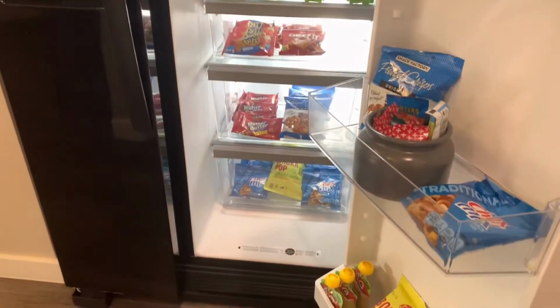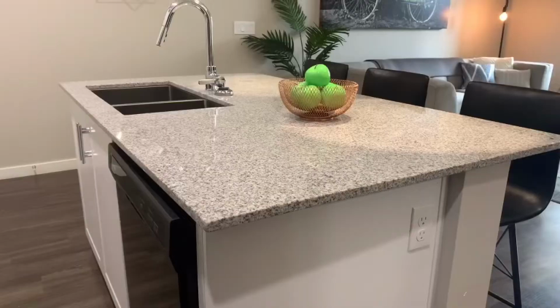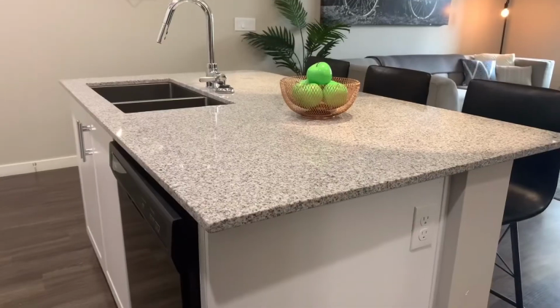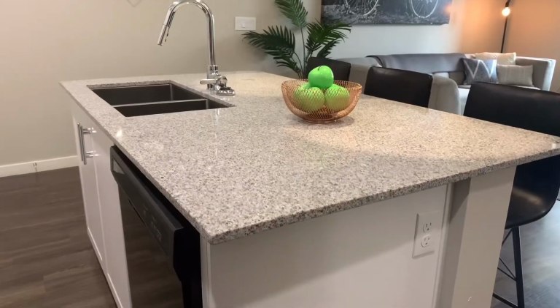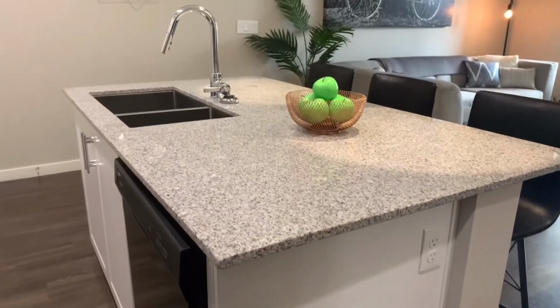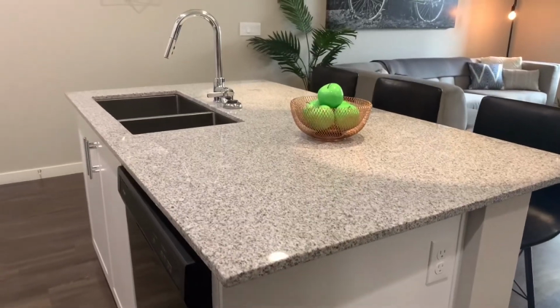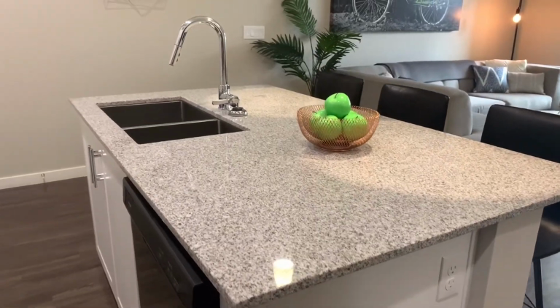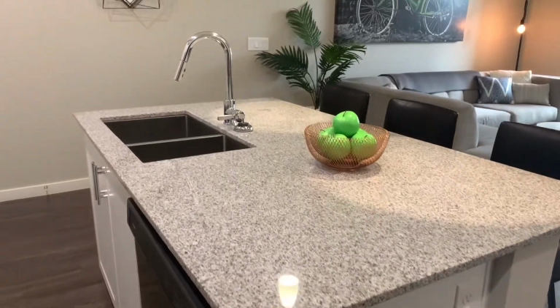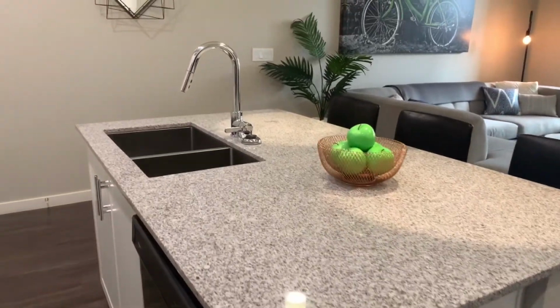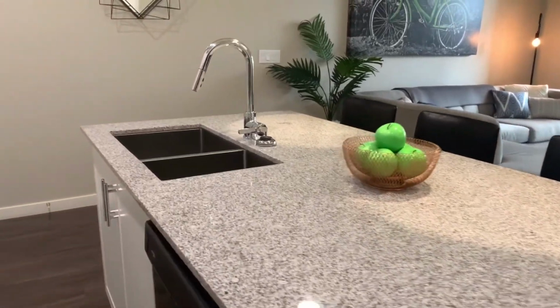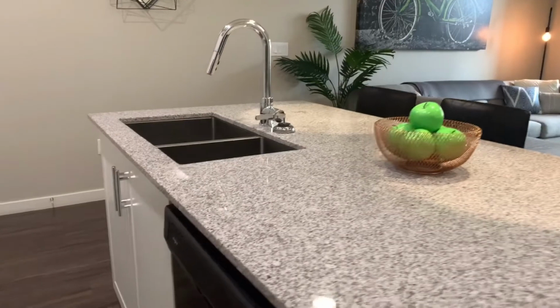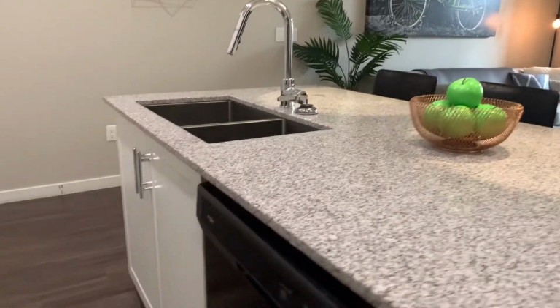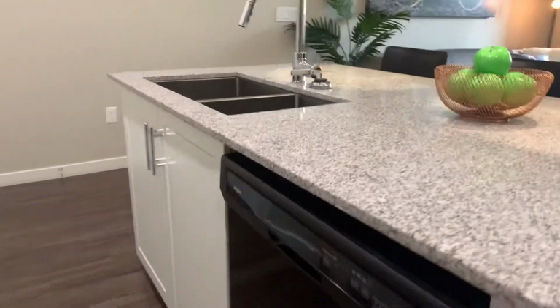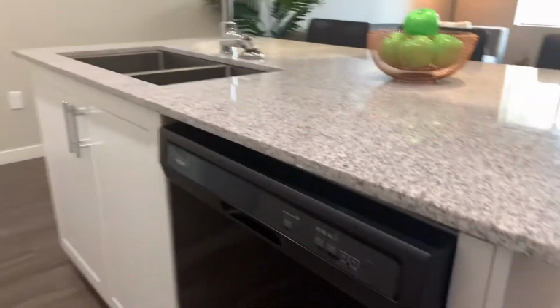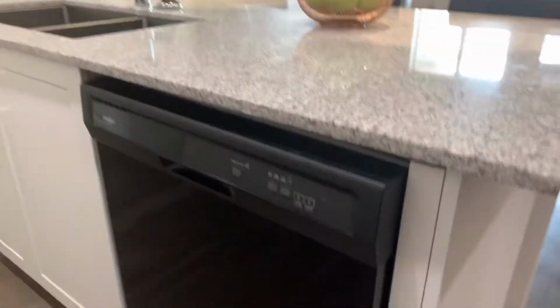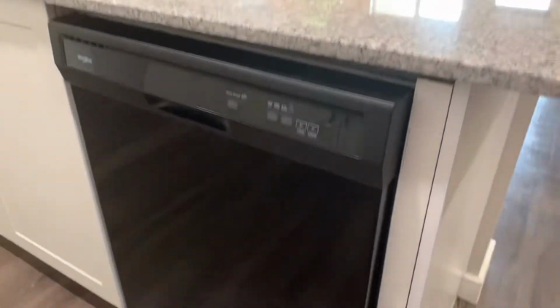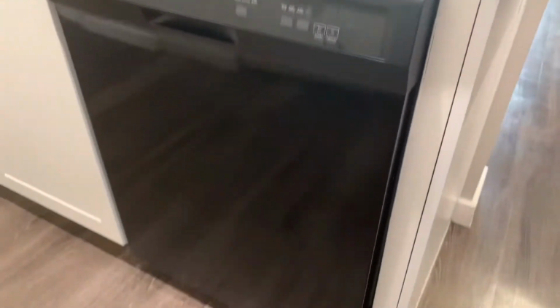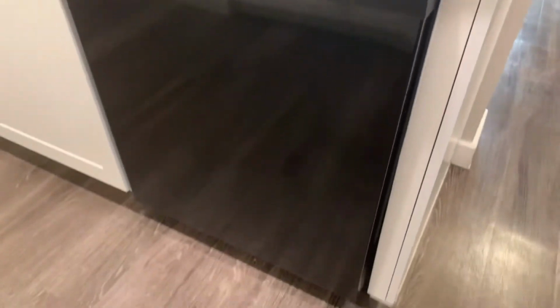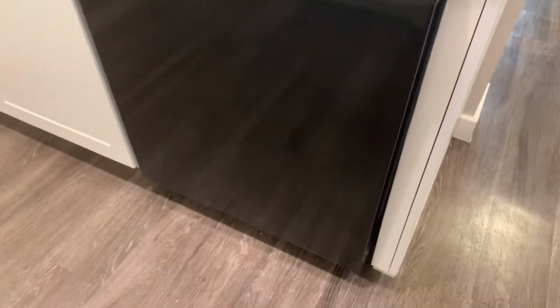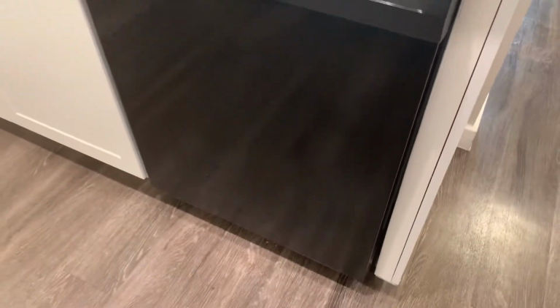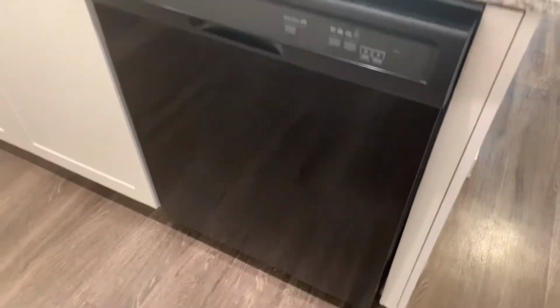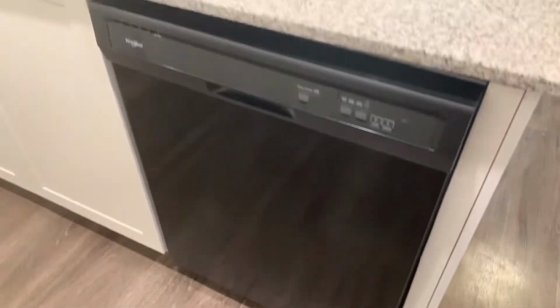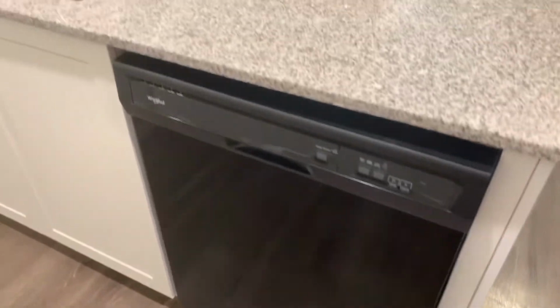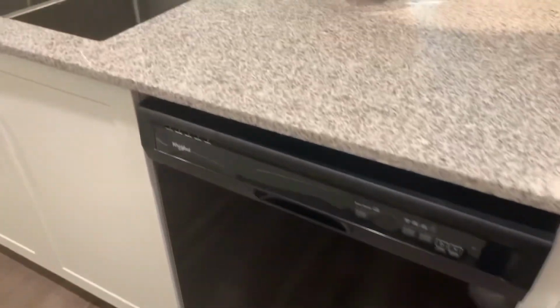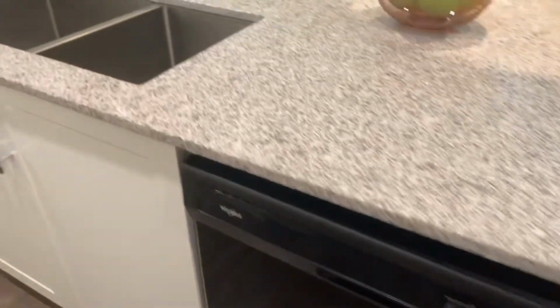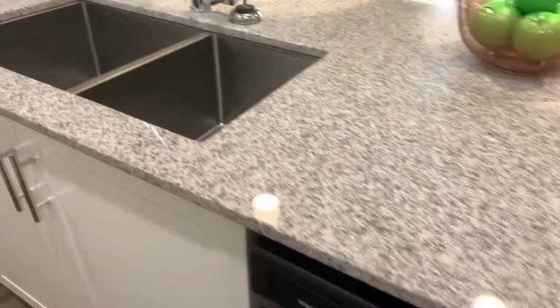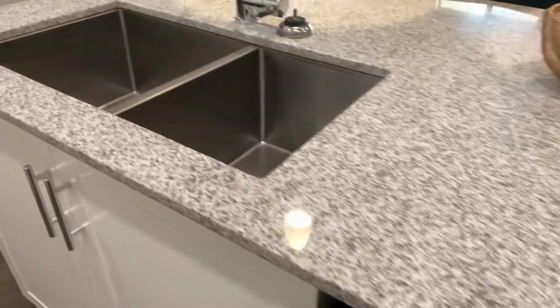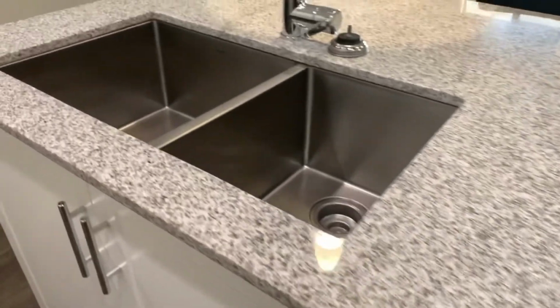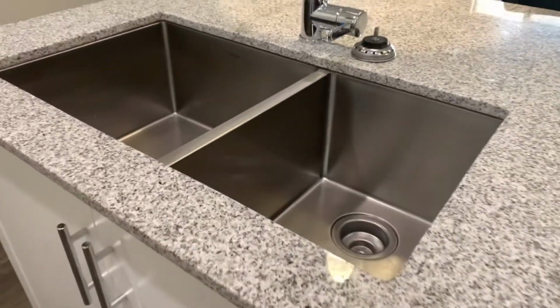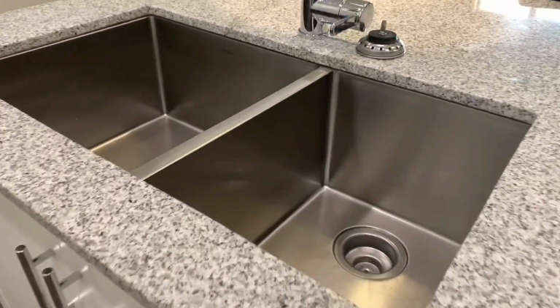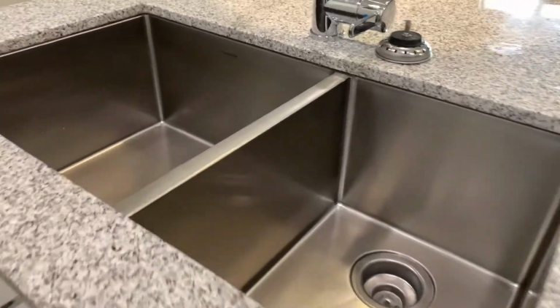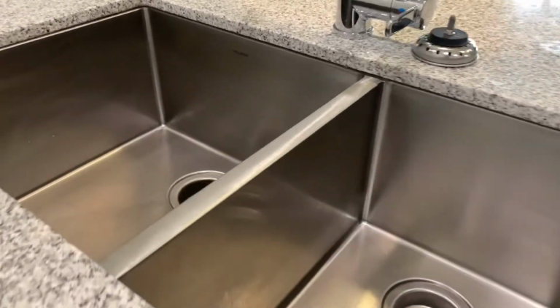Your kitchen island features your dishwasher, large deep double sinks, and handheld nozzle. Quartz countertops.